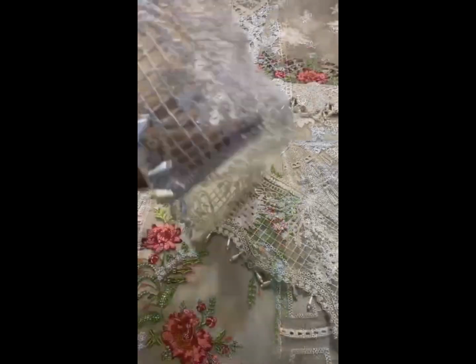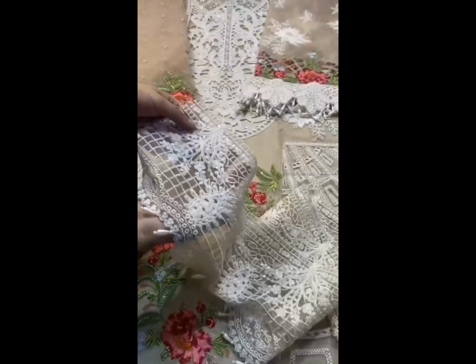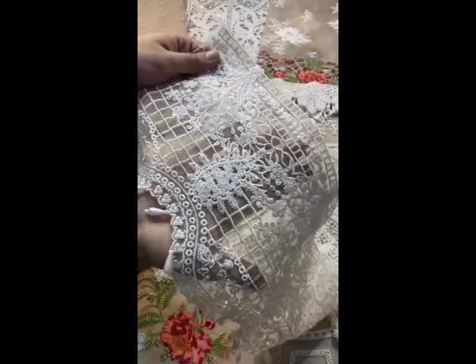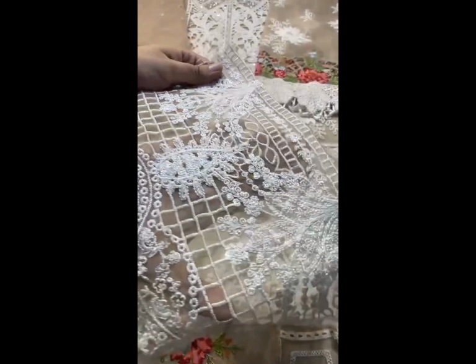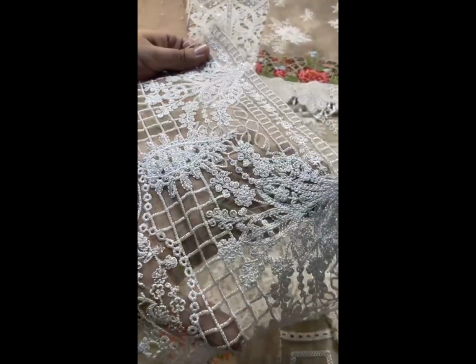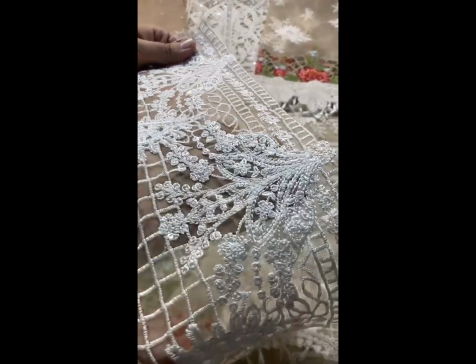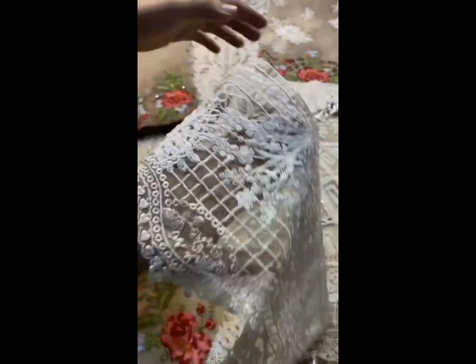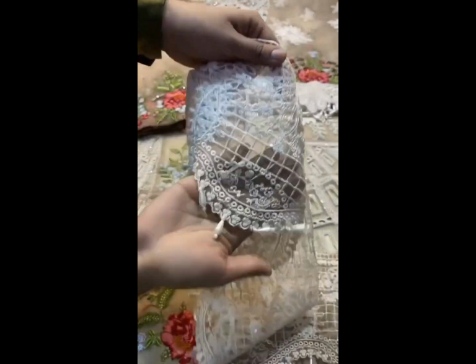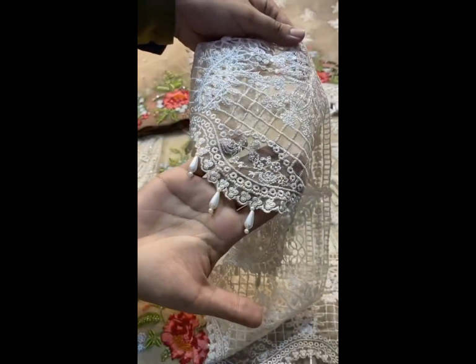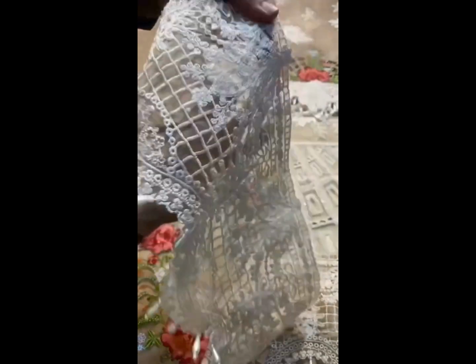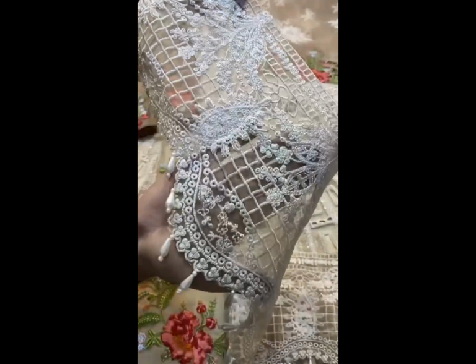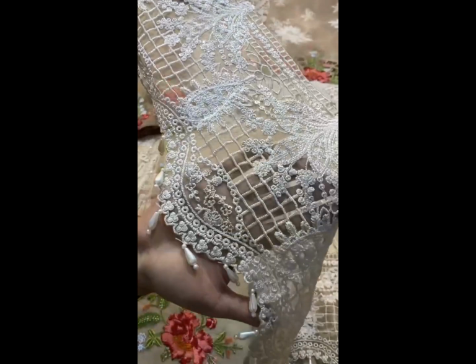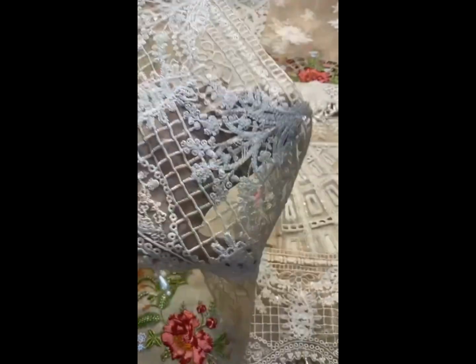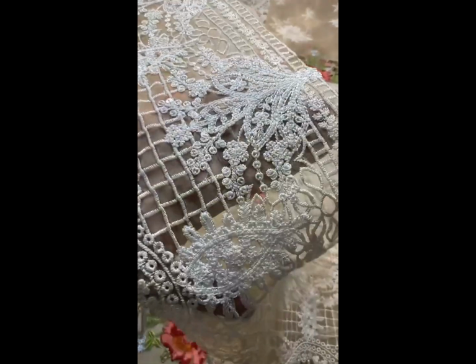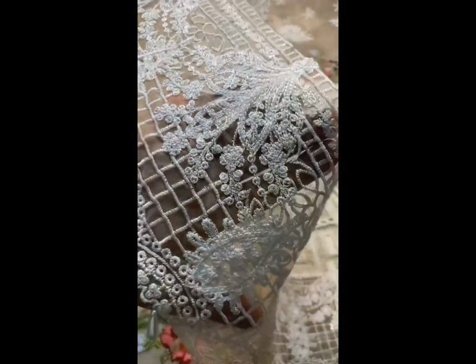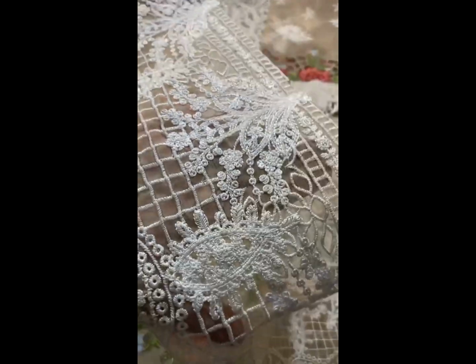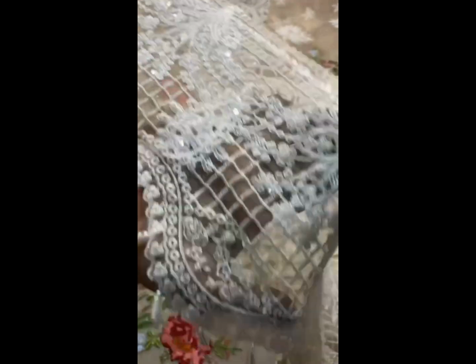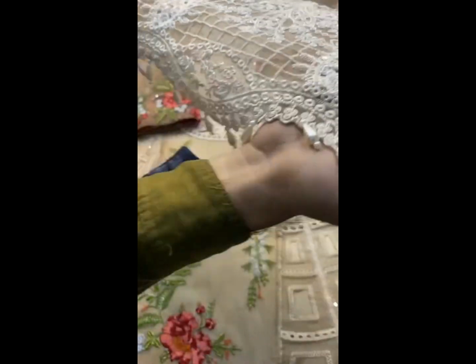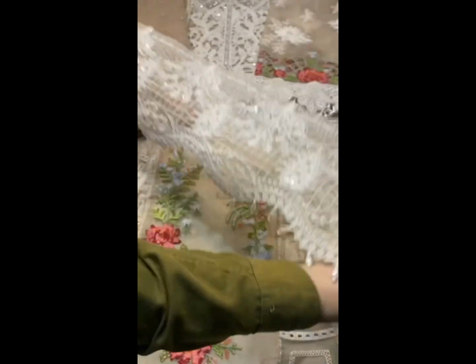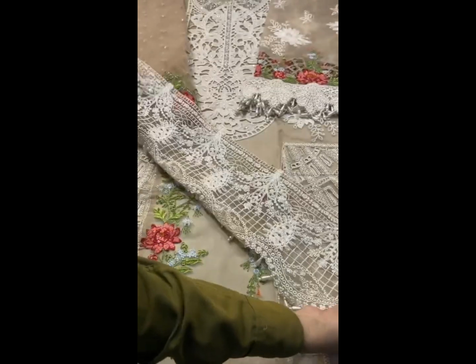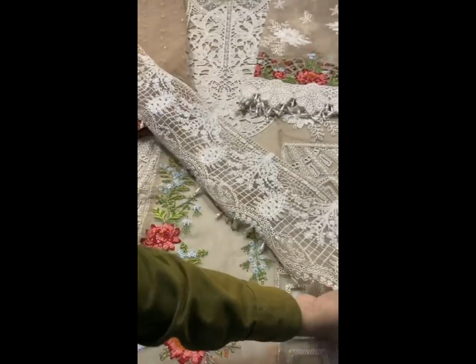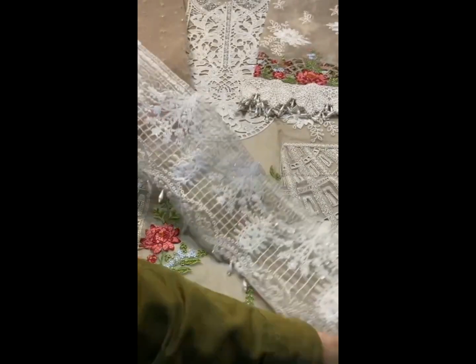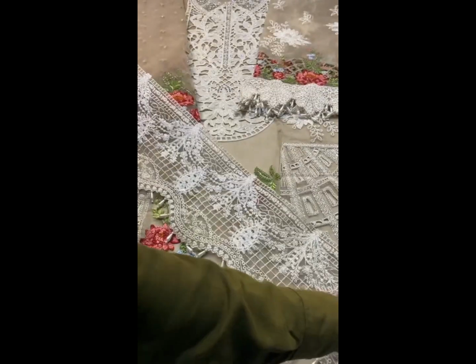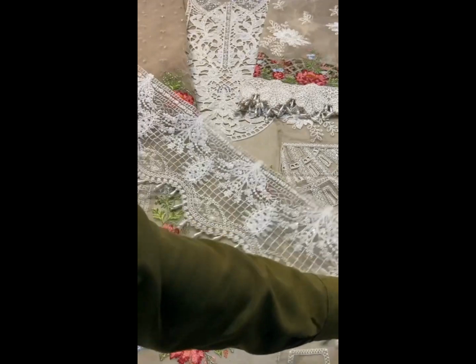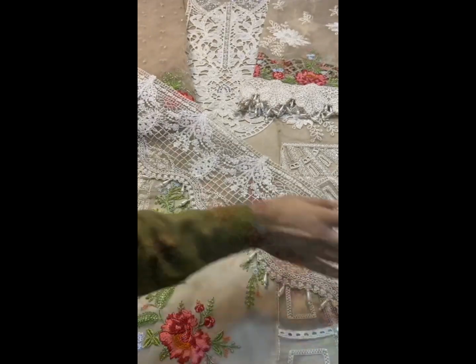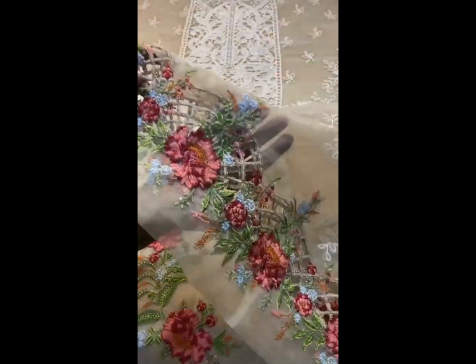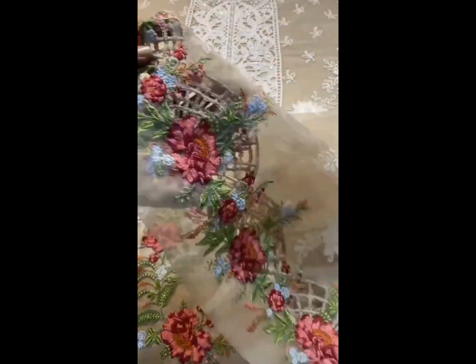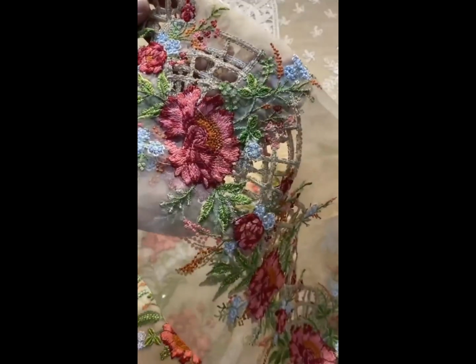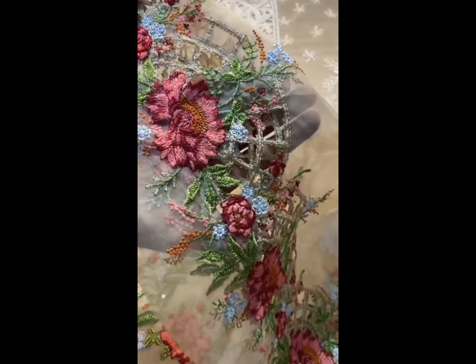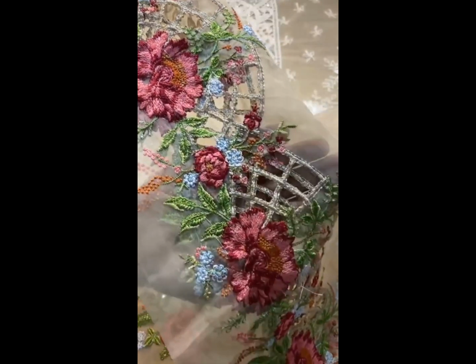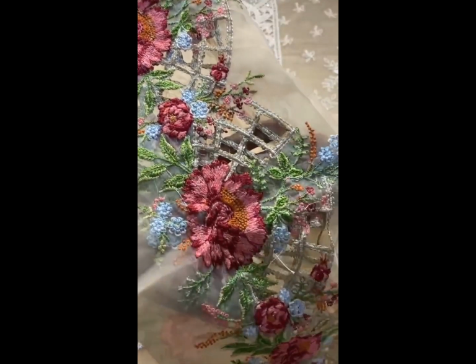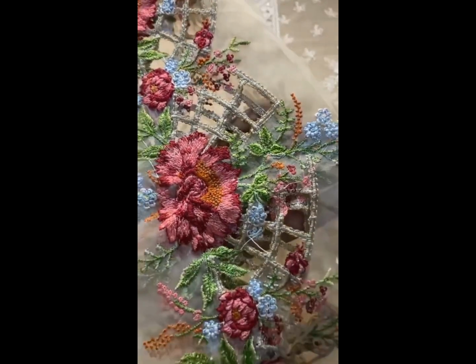There is thread and sequence work. The hanging tussels are along the border. The sleeves have cutwork and the side of the cuff also features cutwork.